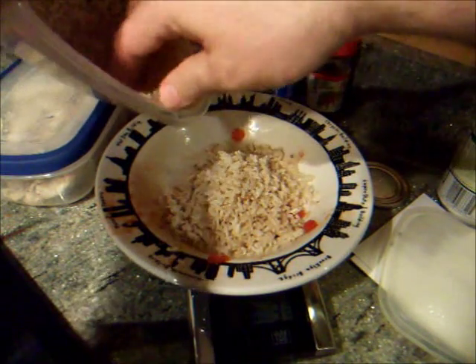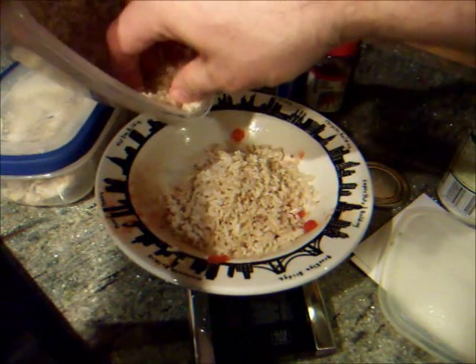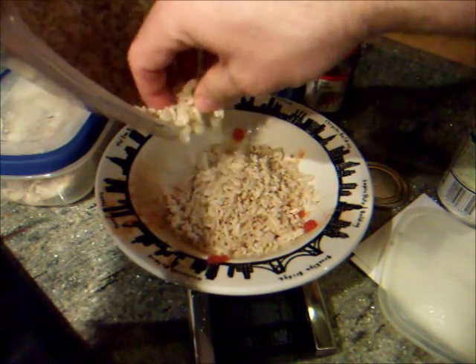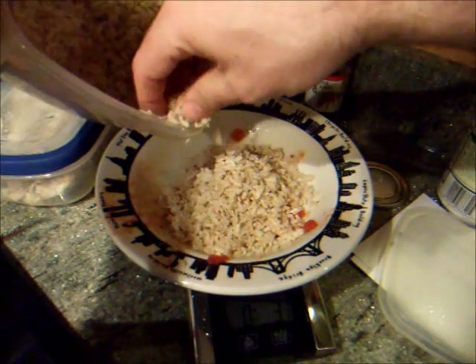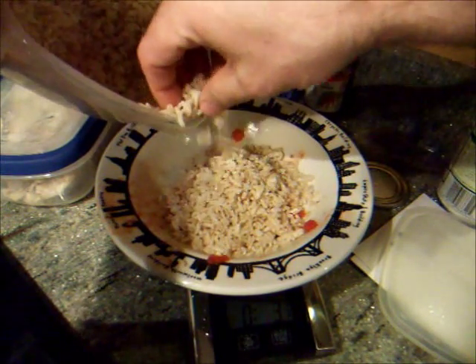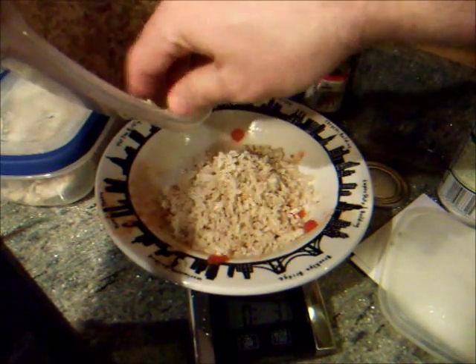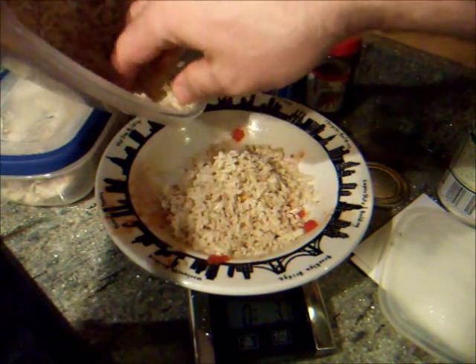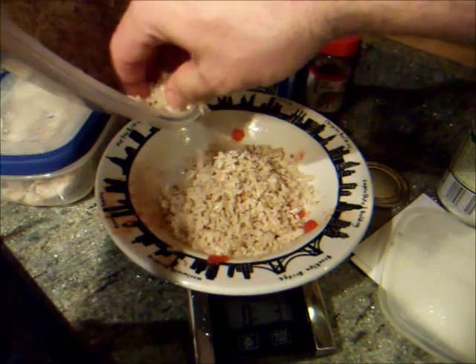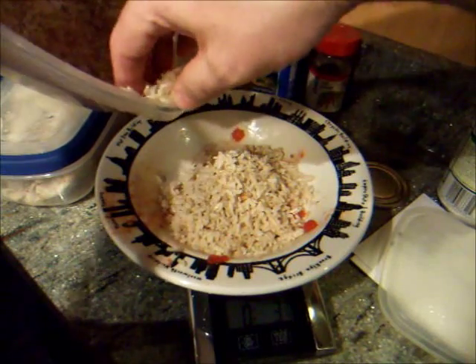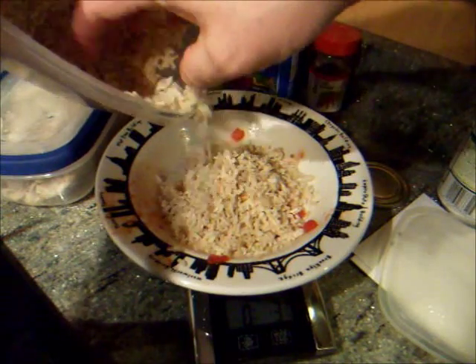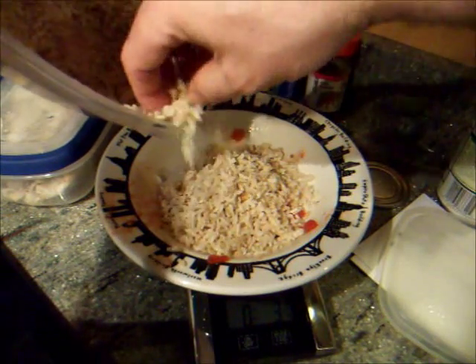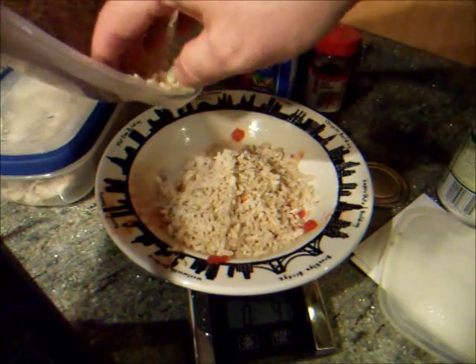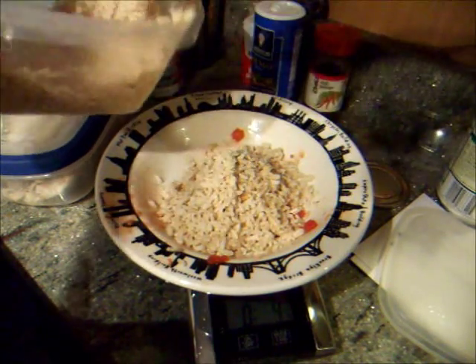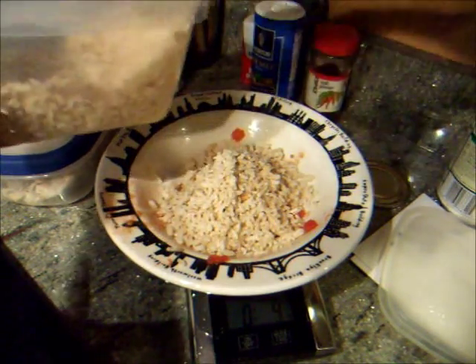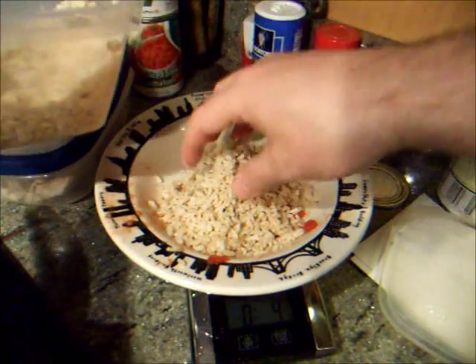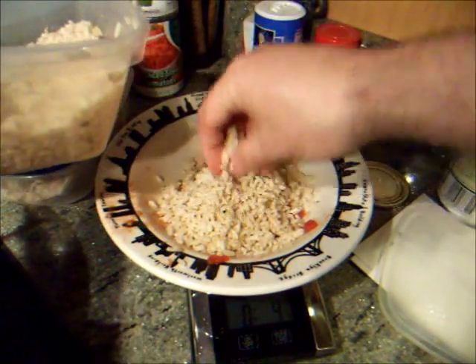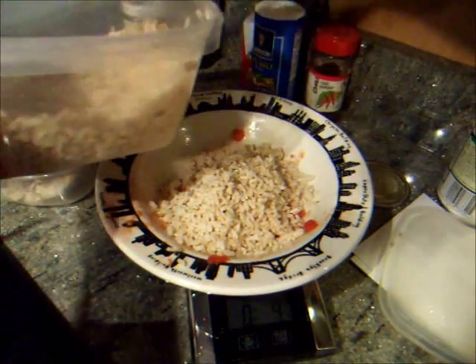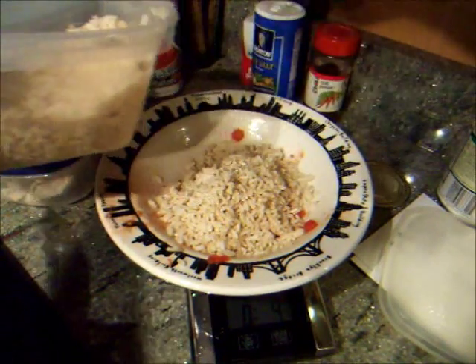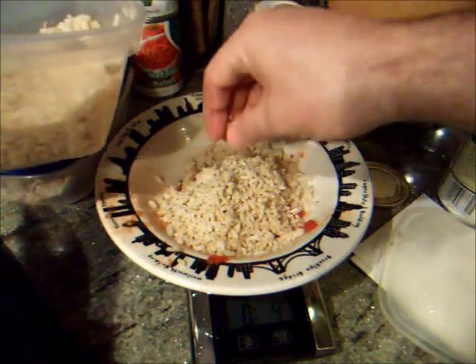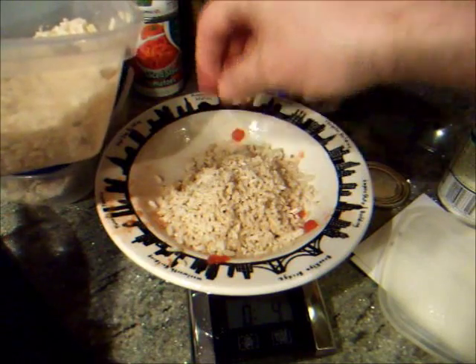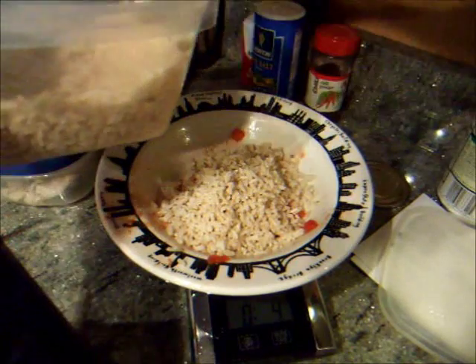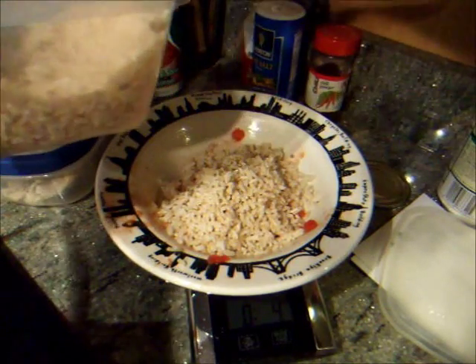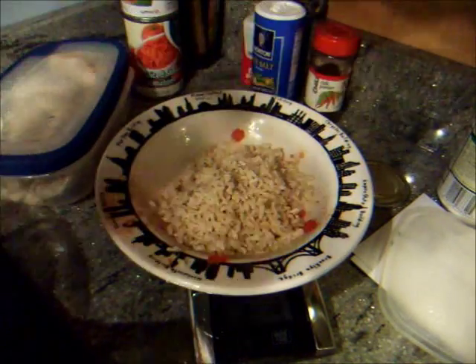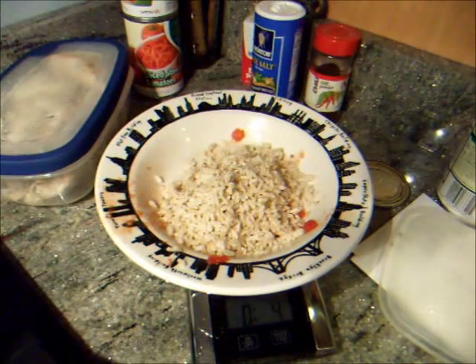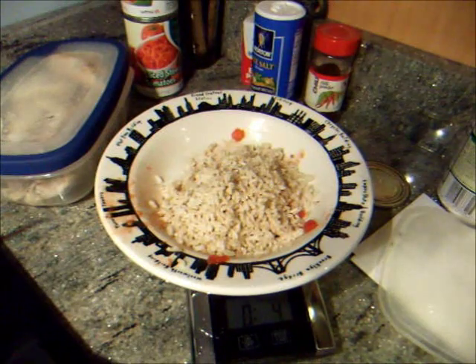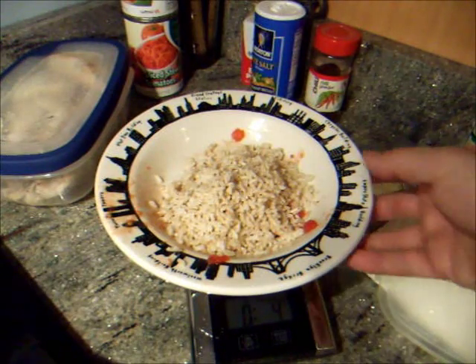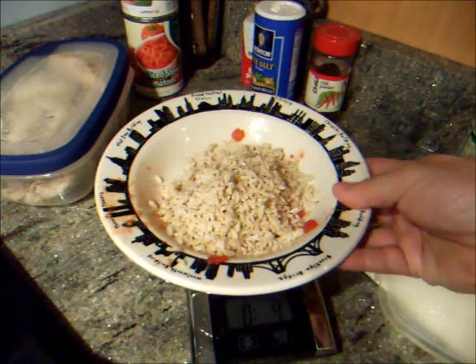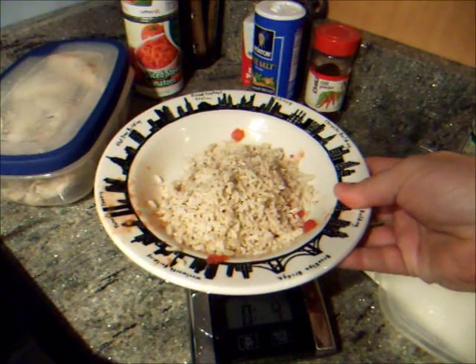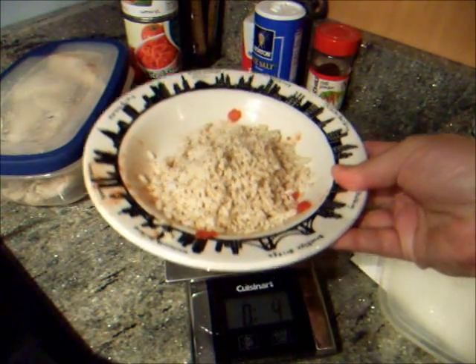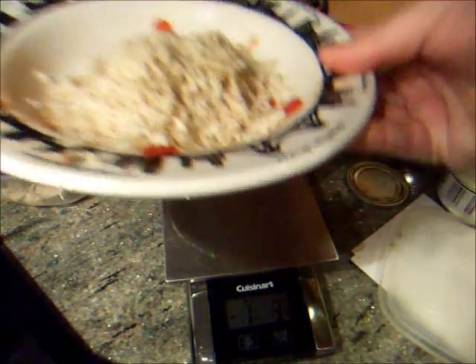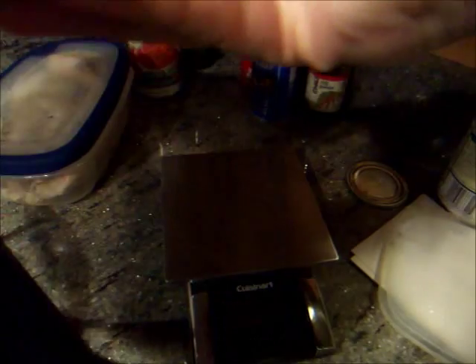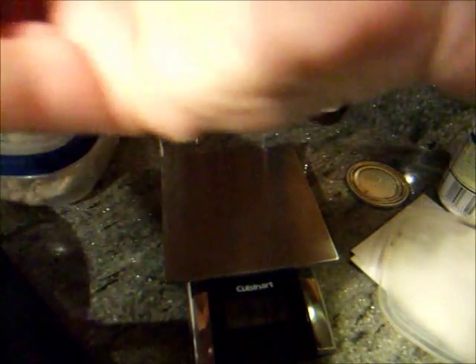It's nice to have all these things made in advance. Here's three and three quarters... four and an eighth... four and a quarter is a little much. There's four. Good. I'm going to set this aside because I'm going to put the rice in last.